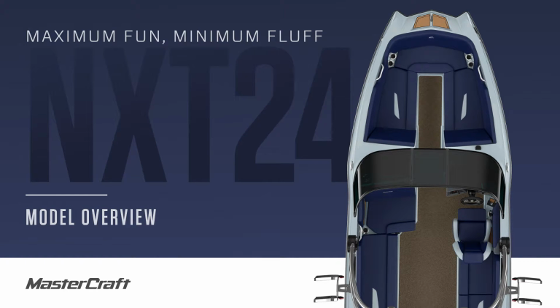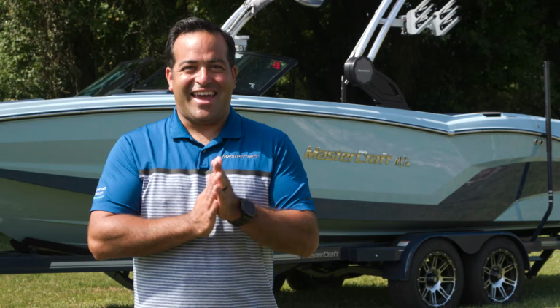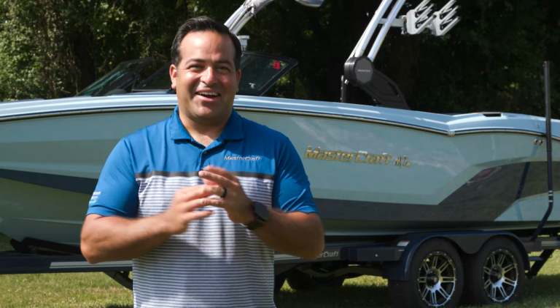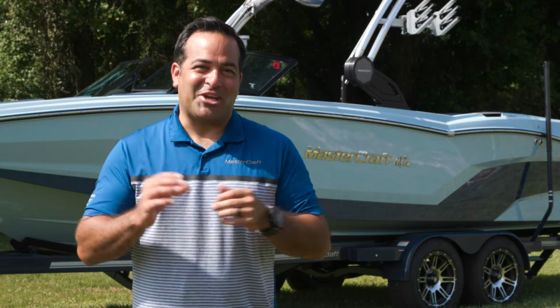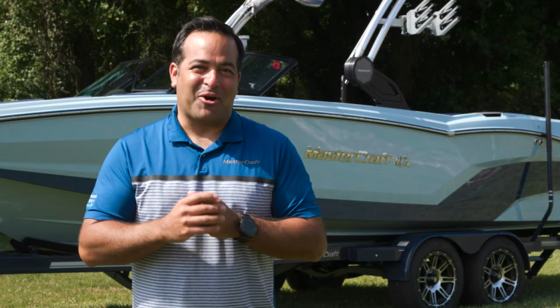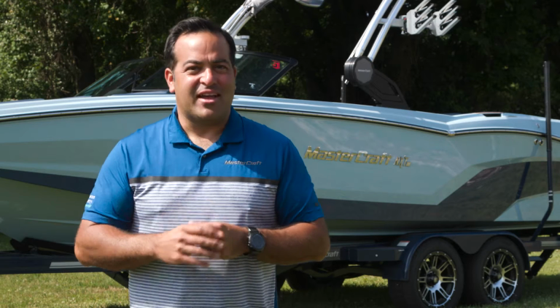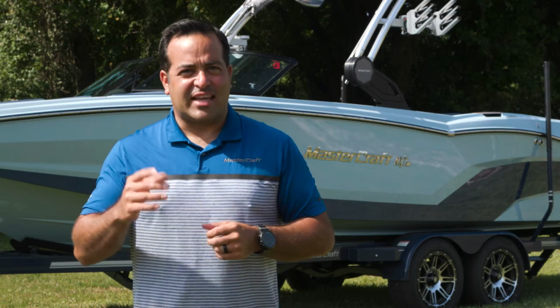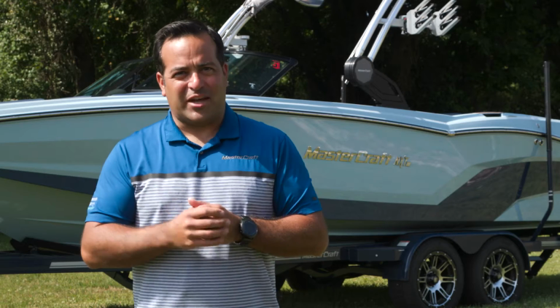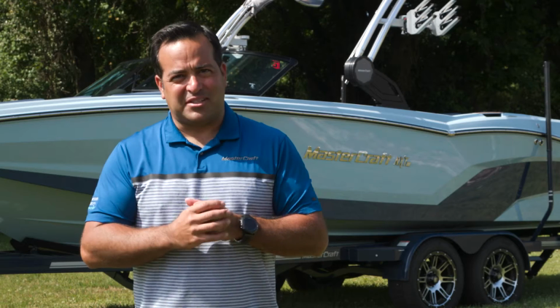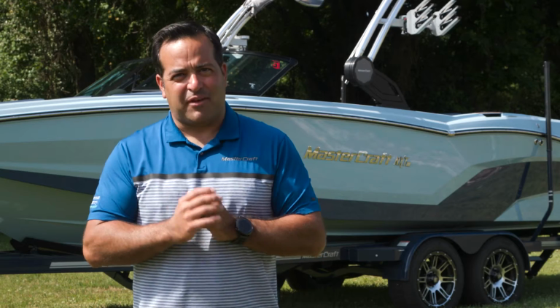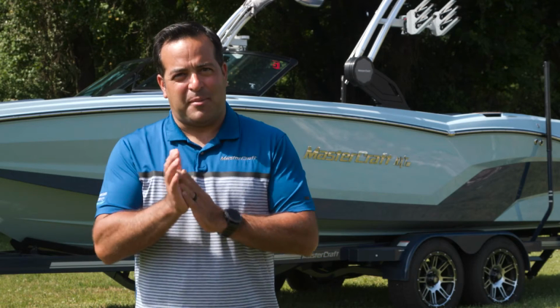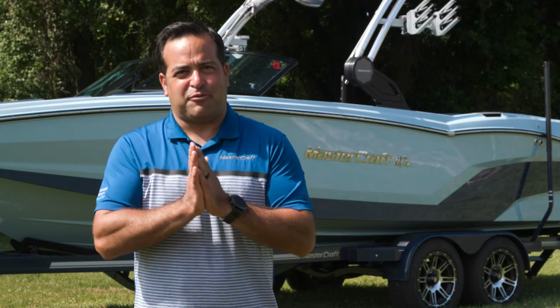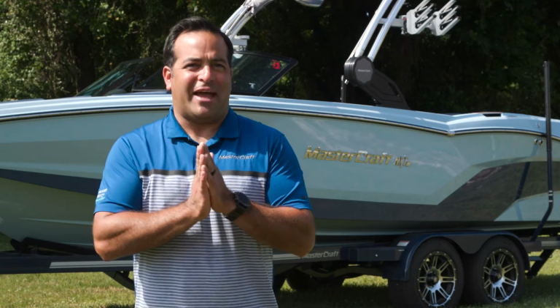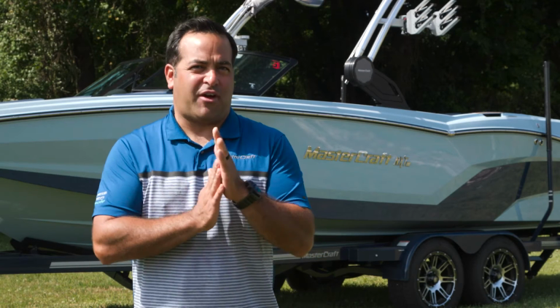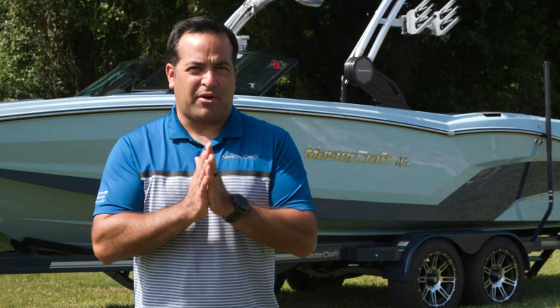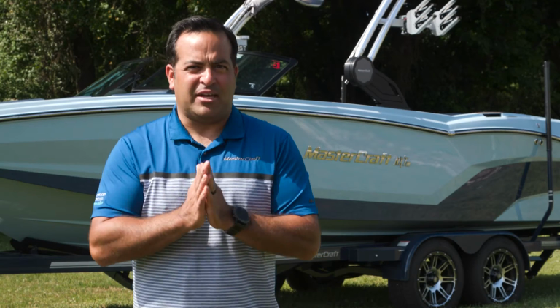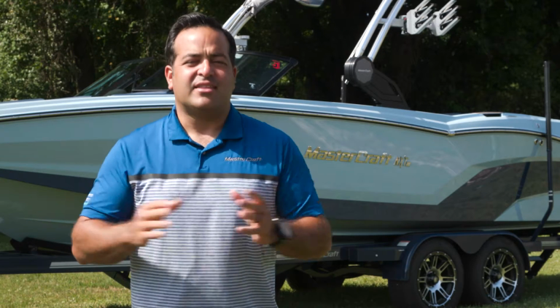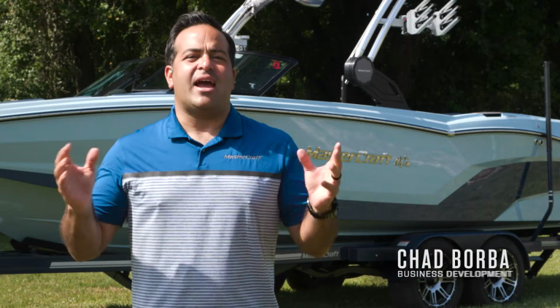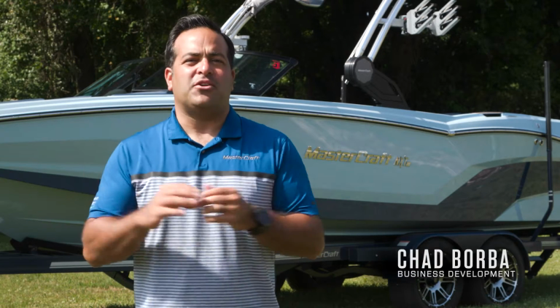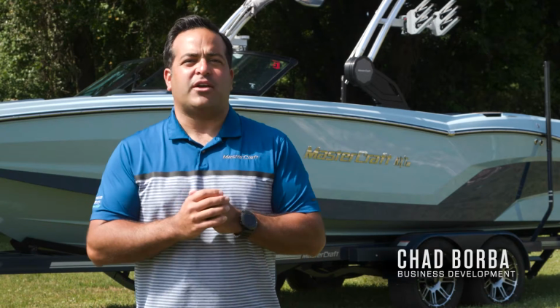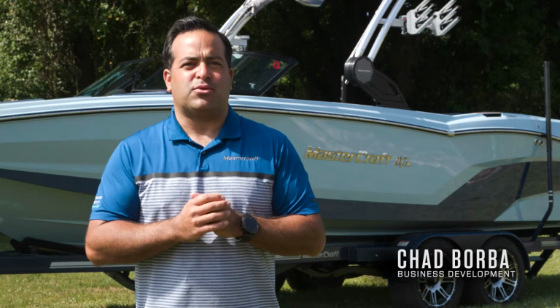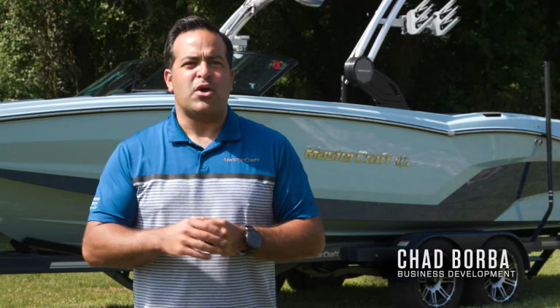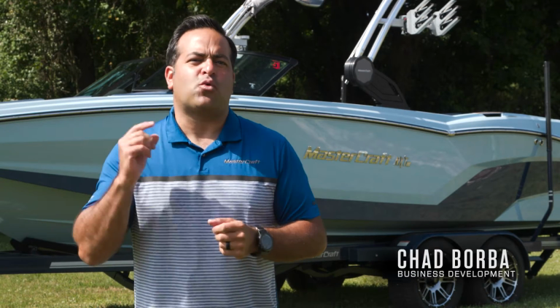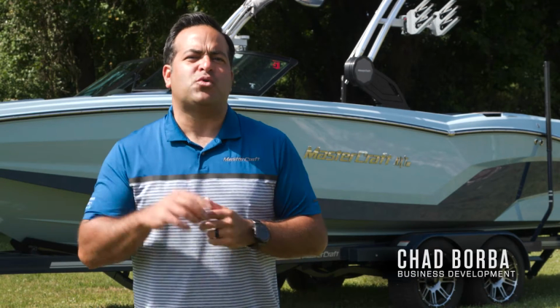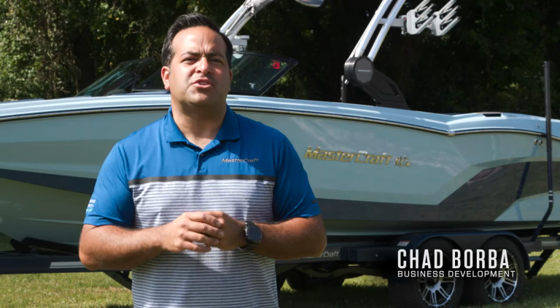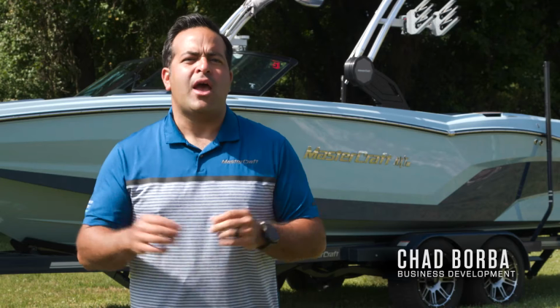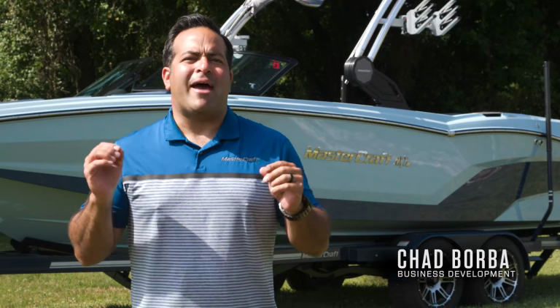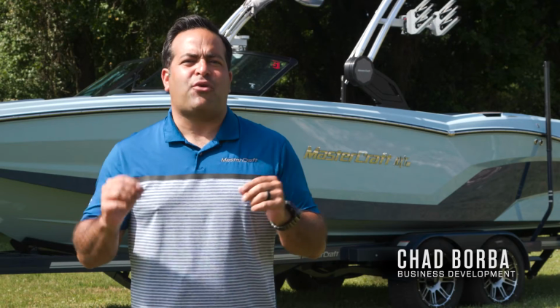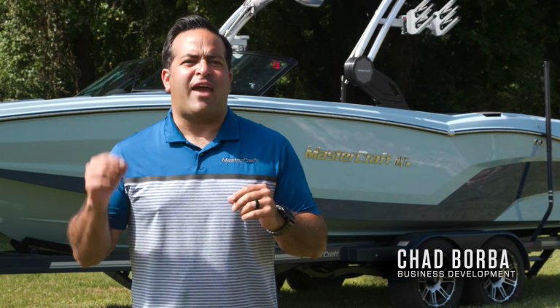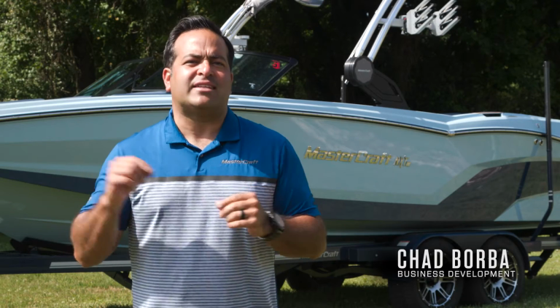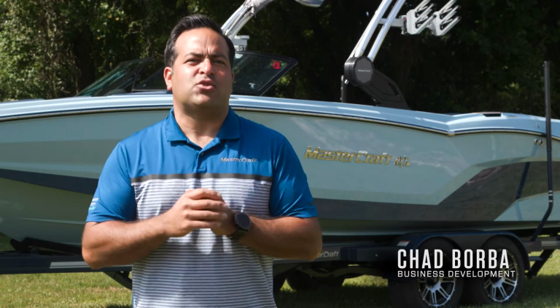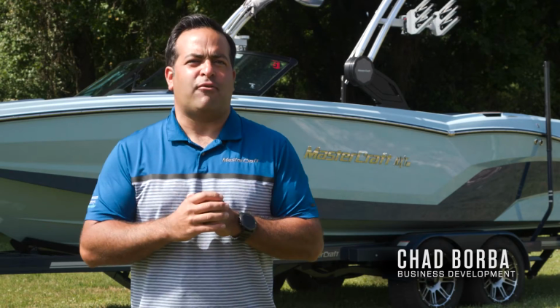Hey there, I'm Chad Borba, Southwest Business Development Manager for MasterCraft Boat Company. Today I'm going to walk you through the 2022 MasterCraft NXT 24.